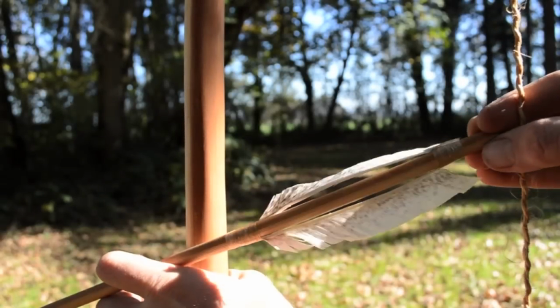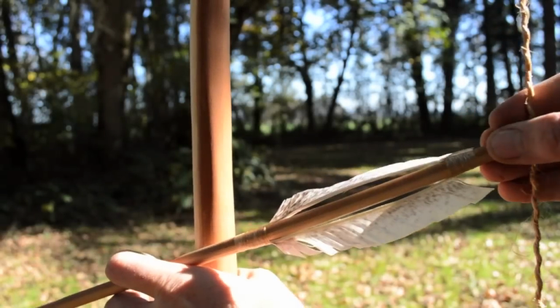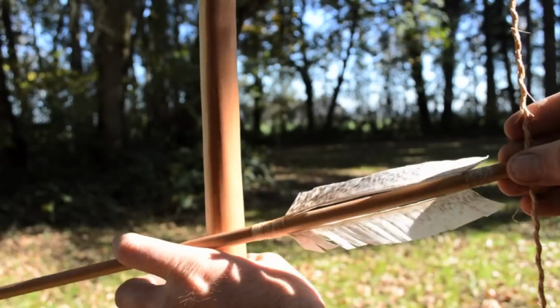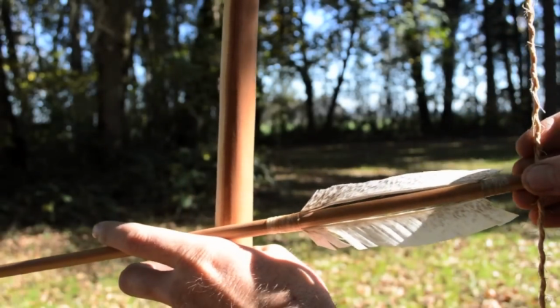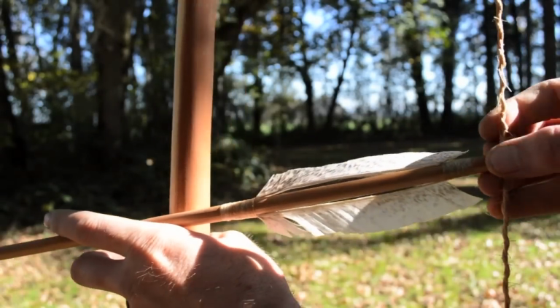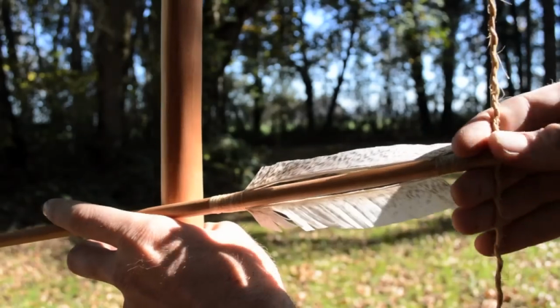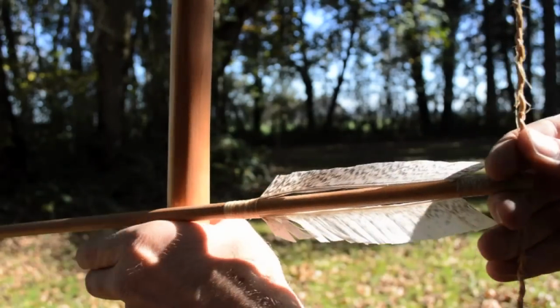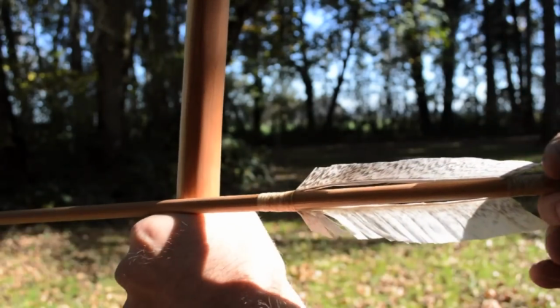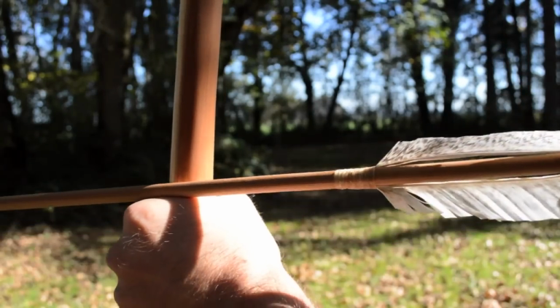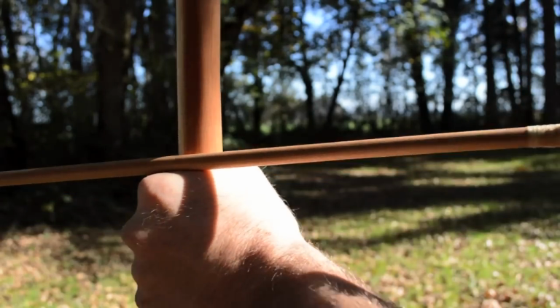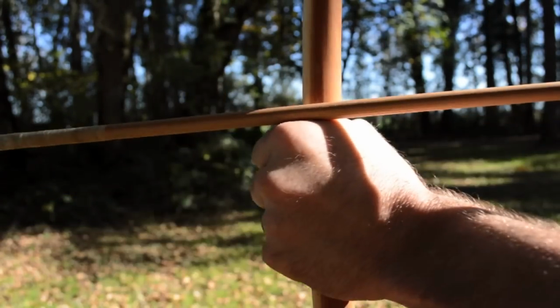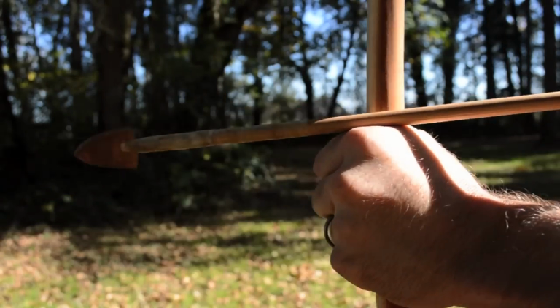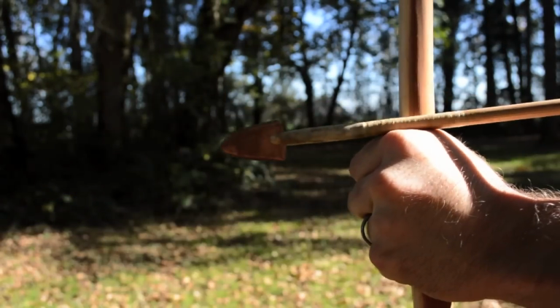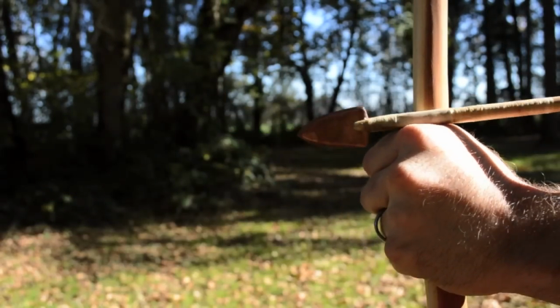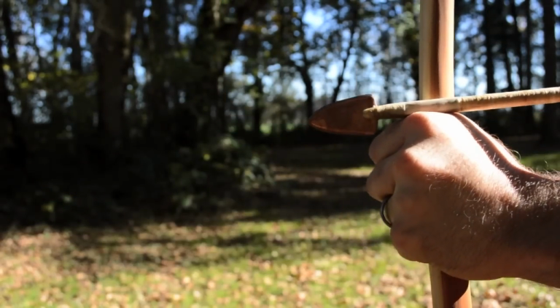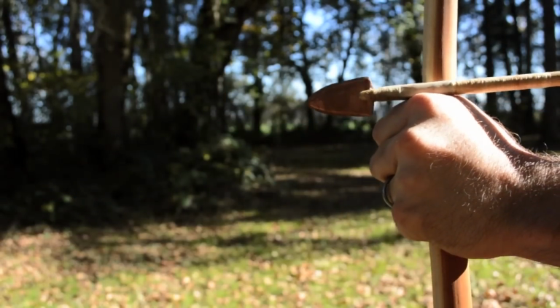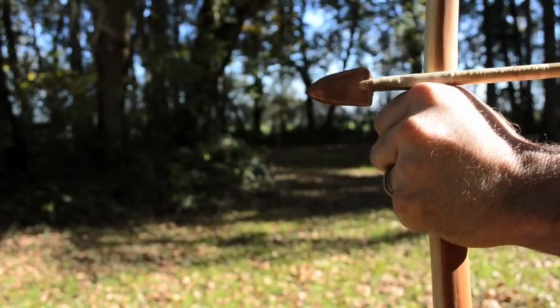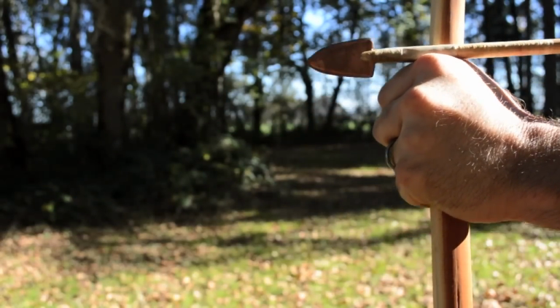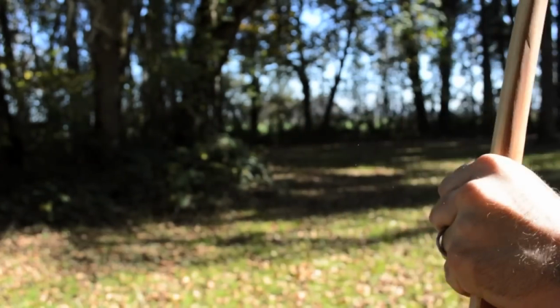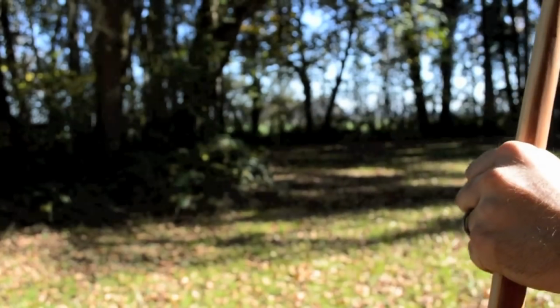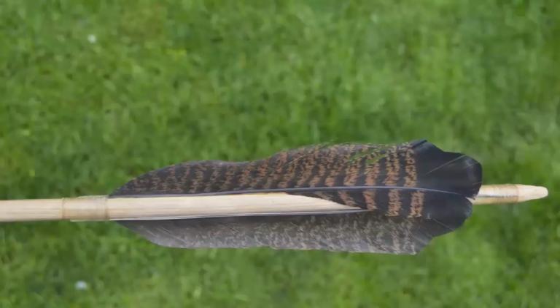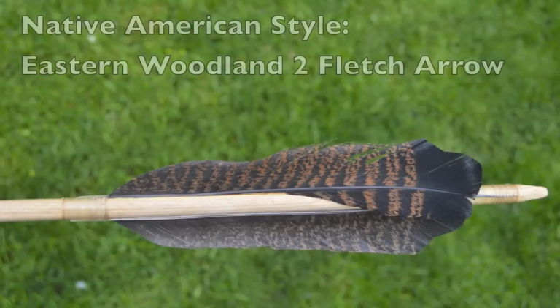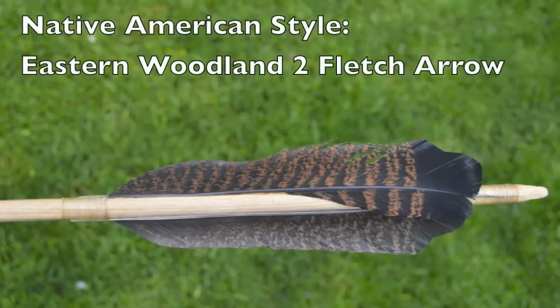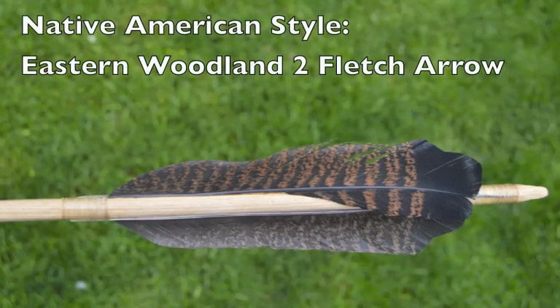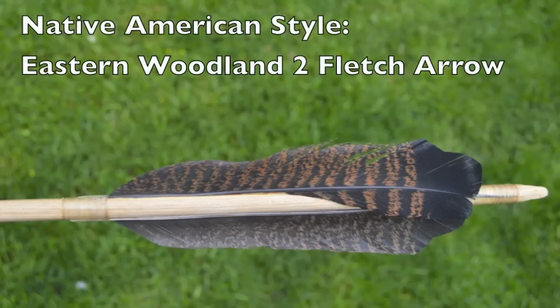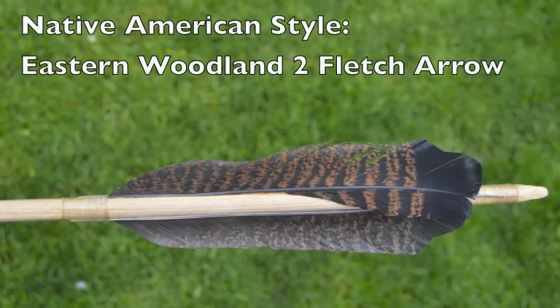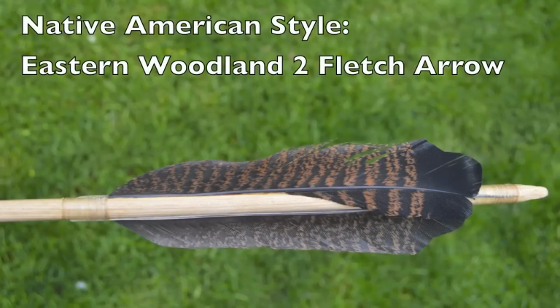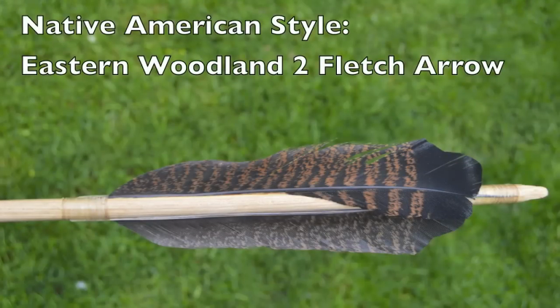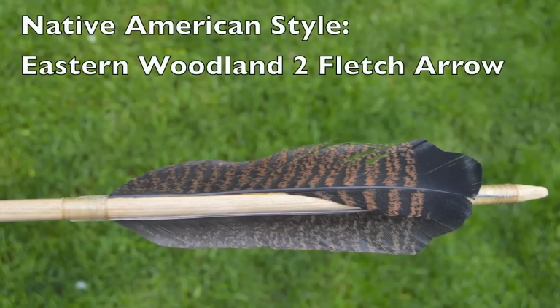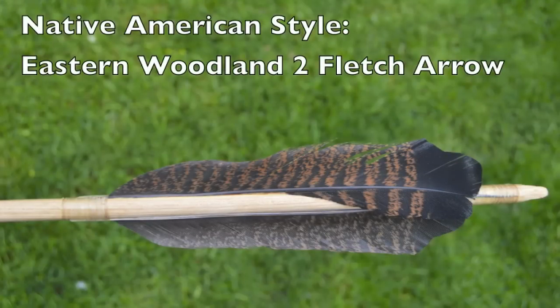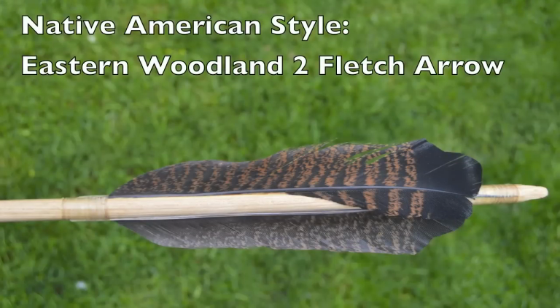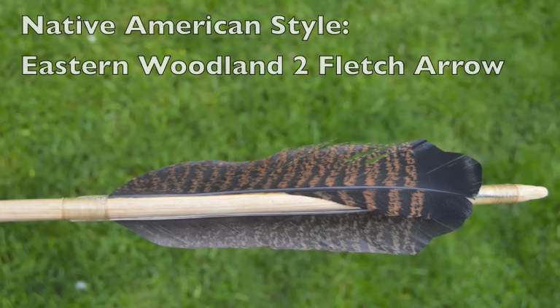In my last video I showed you how to make an Inuit style arrow that only uses two feathers for the fletchings. In this video I will show you how to make a Native American style arrow known as the East Woodland Two Fletch style.